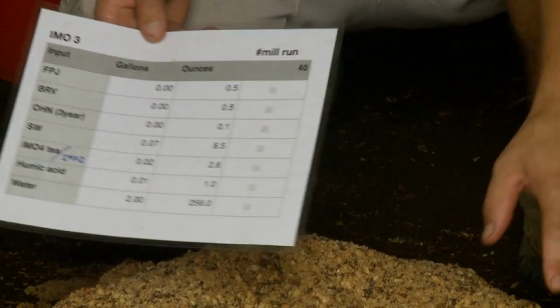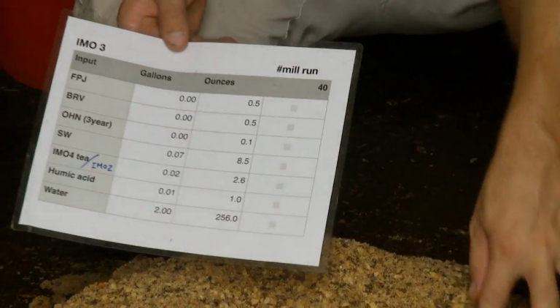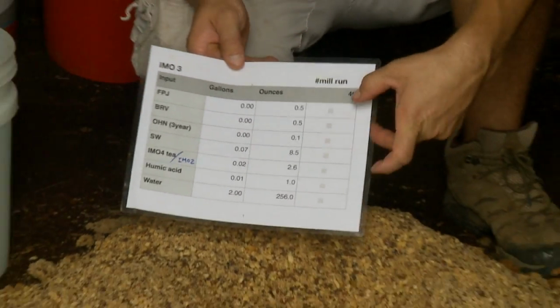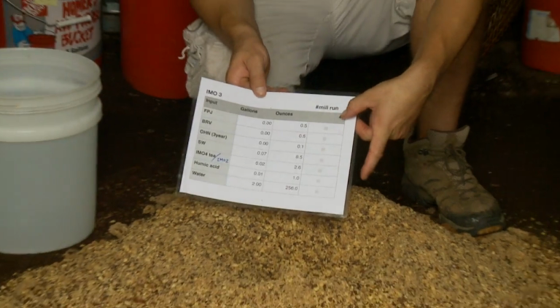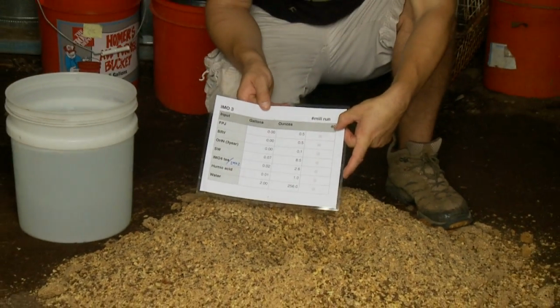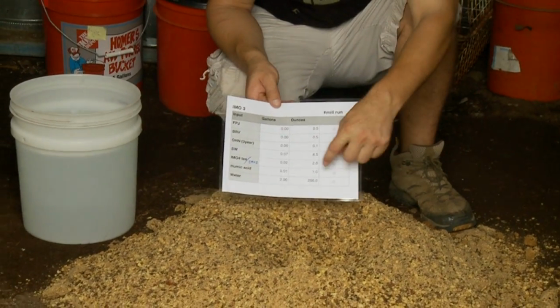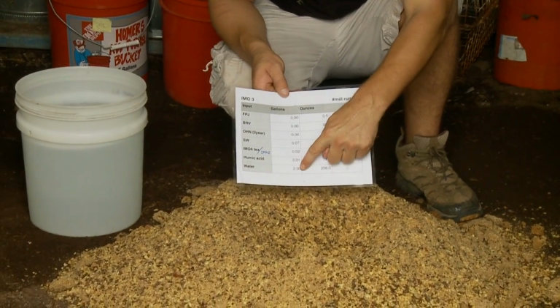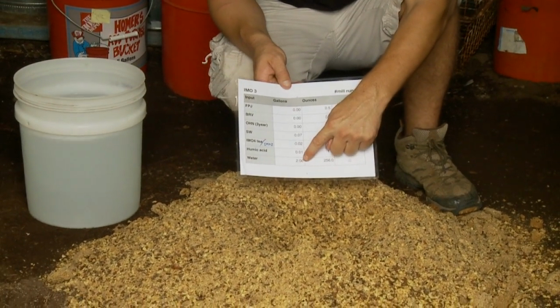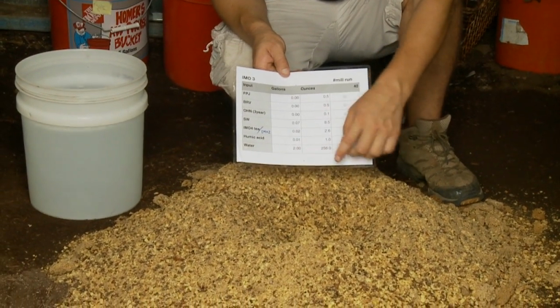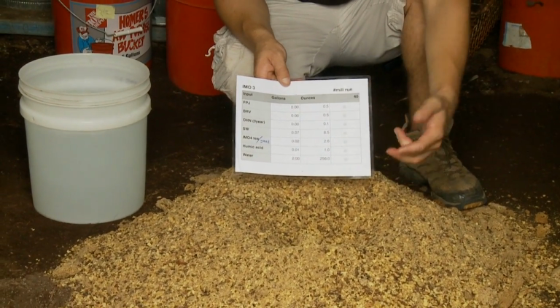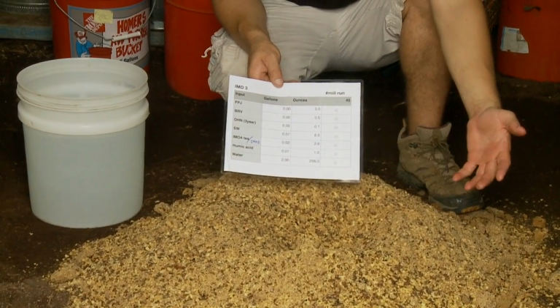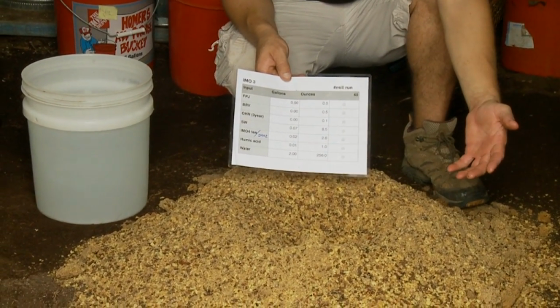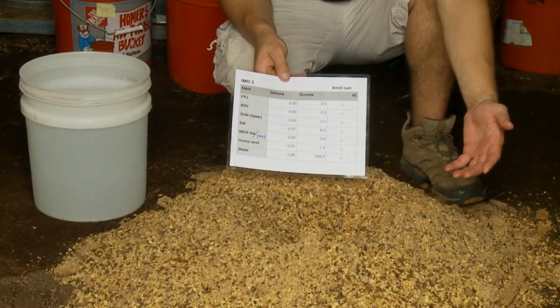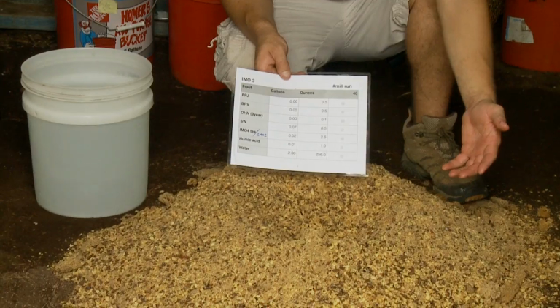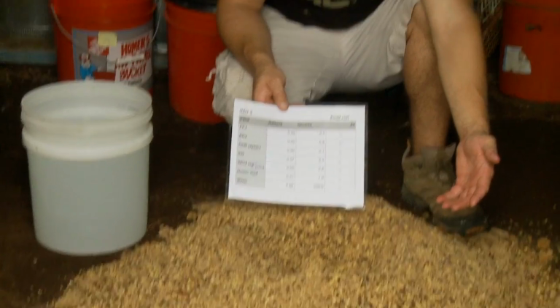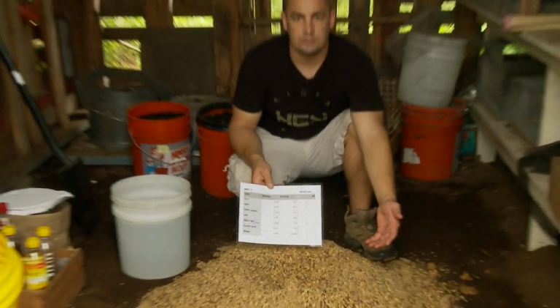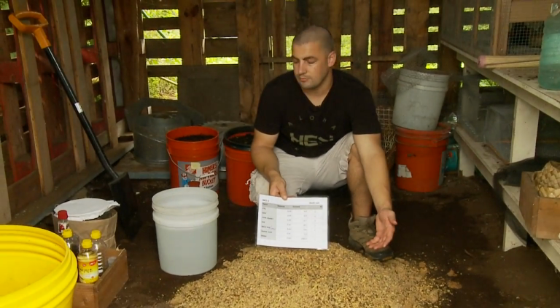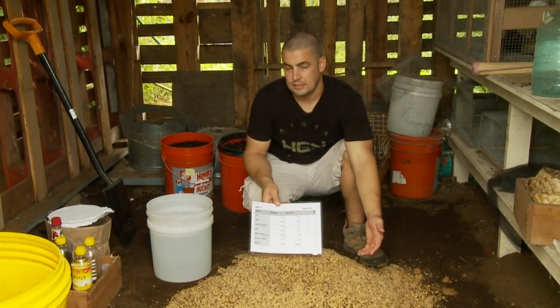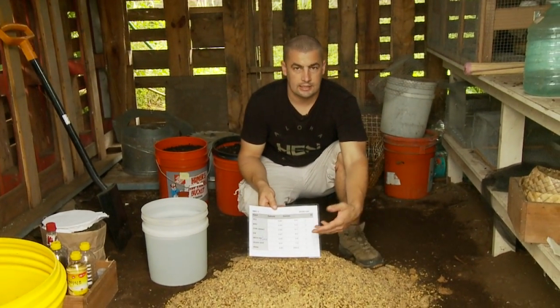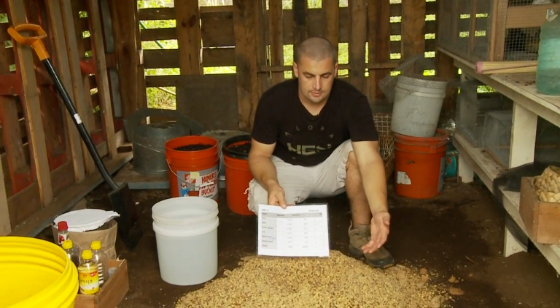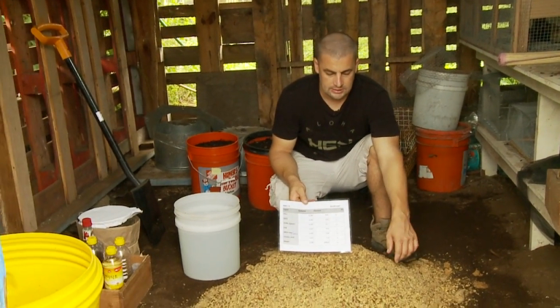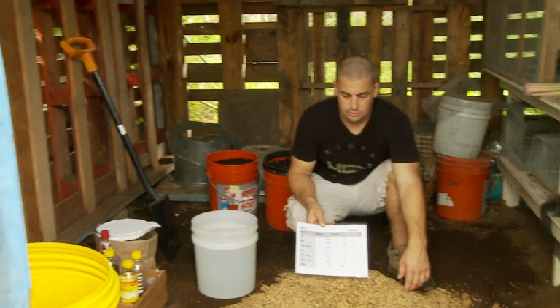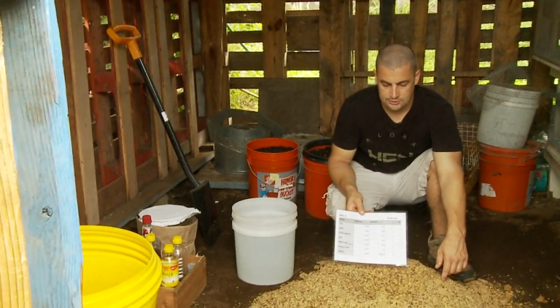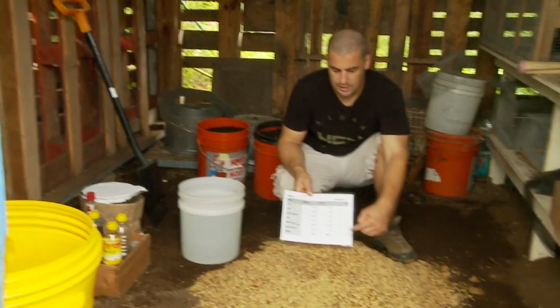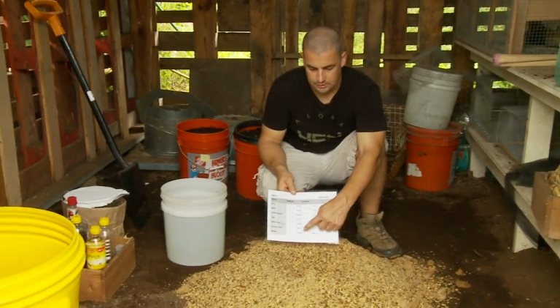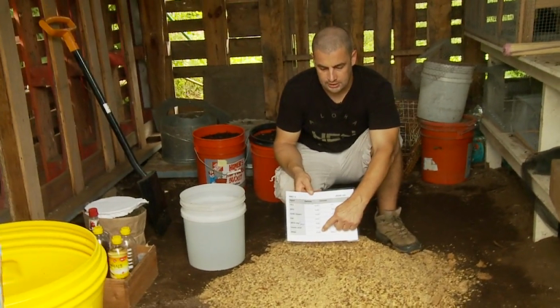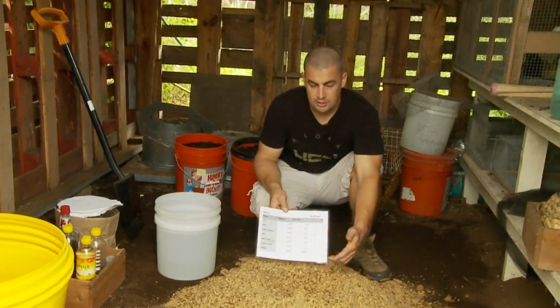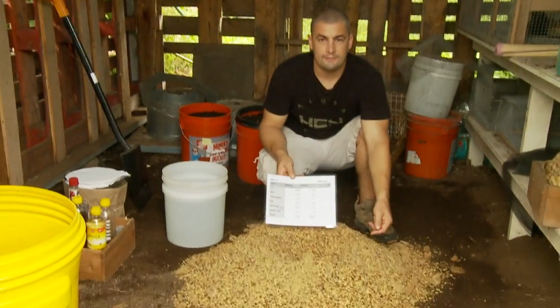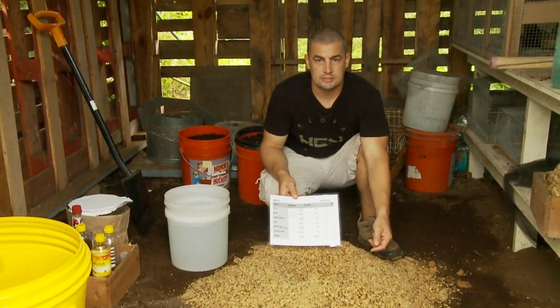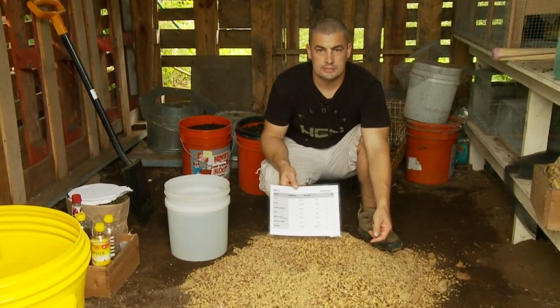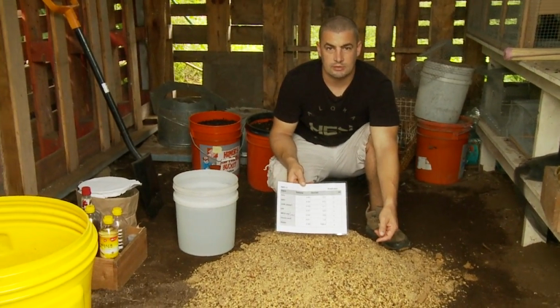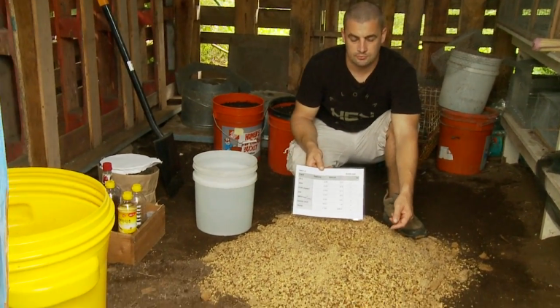This is about 40 pounds, so for about 40 pounds you need about 2 gallons of water. That's also dependent on your moisture, your environment, the temperature, and all that — so you're going to have to play with that ratio. I found this is a successful ratio for me.